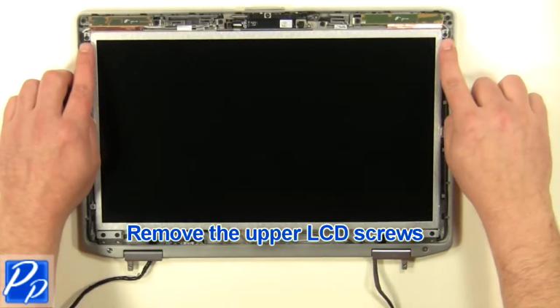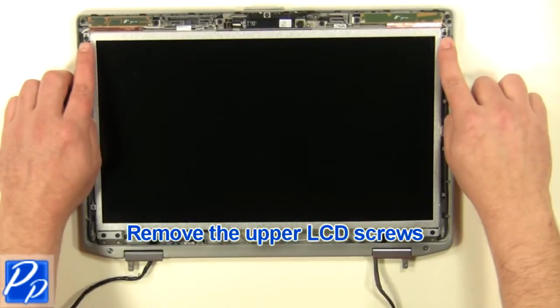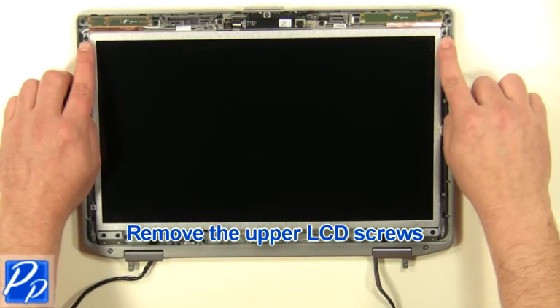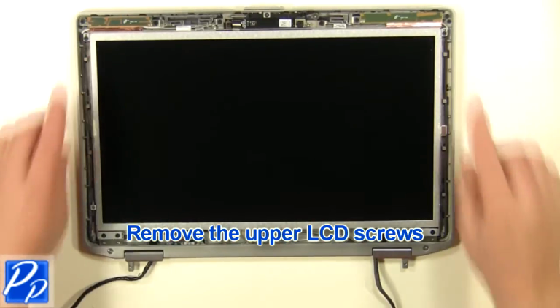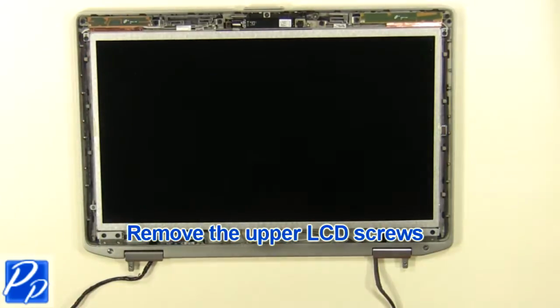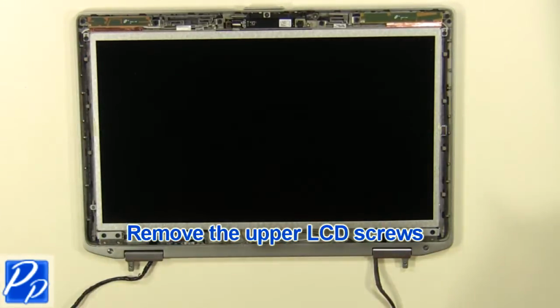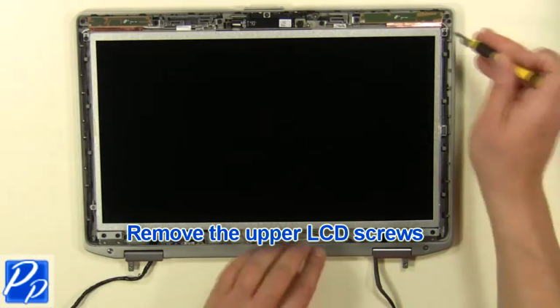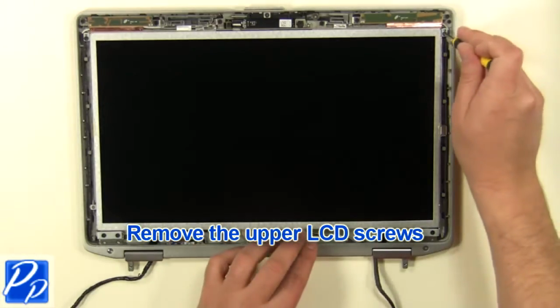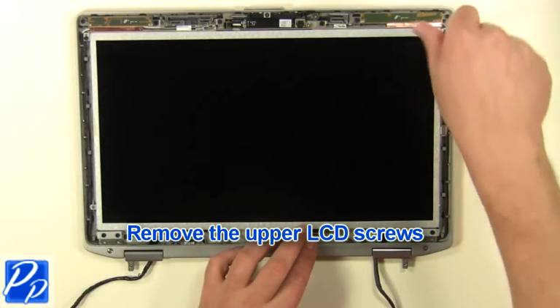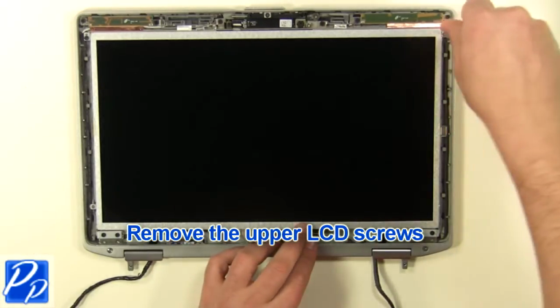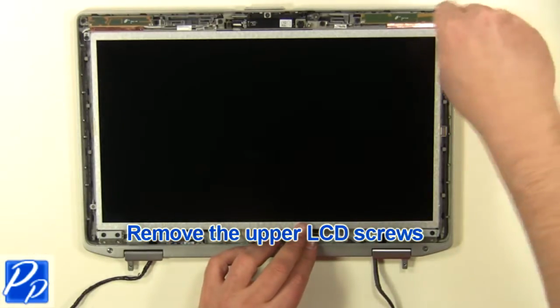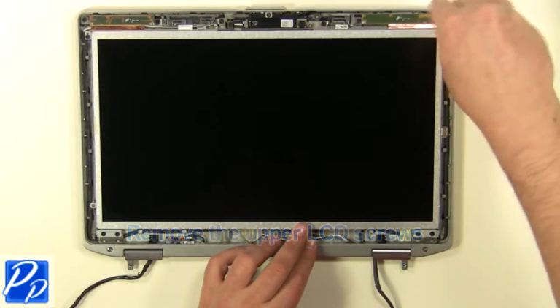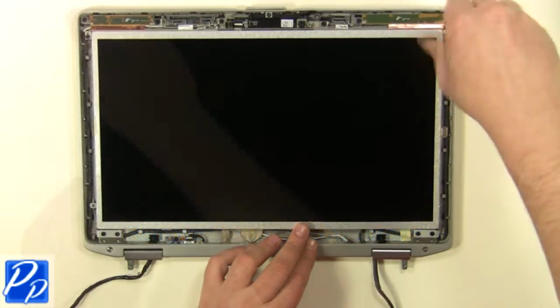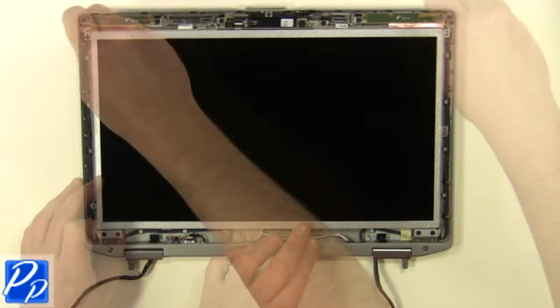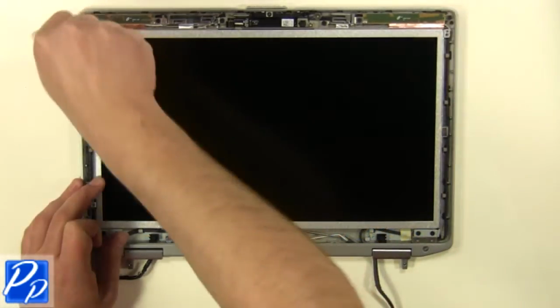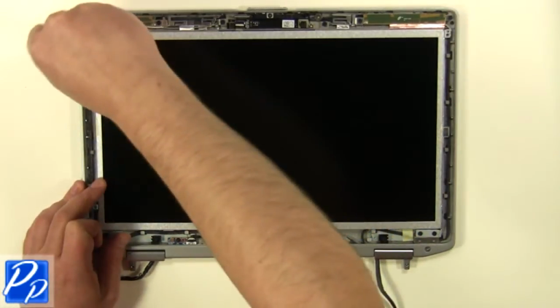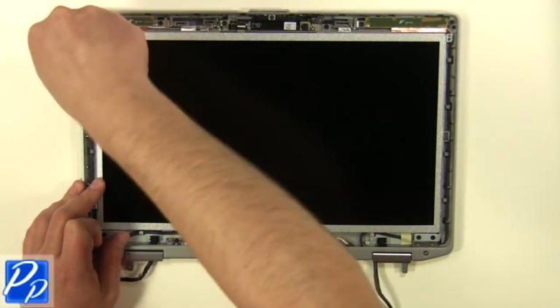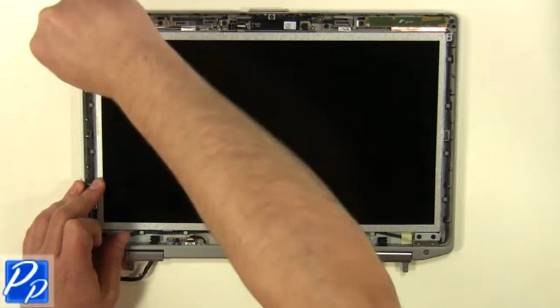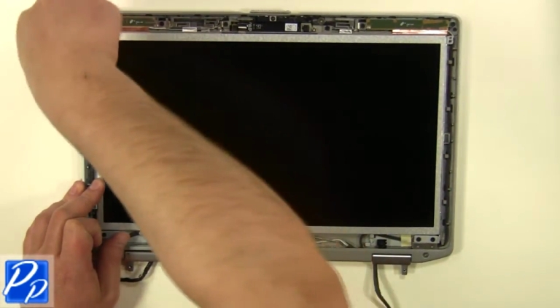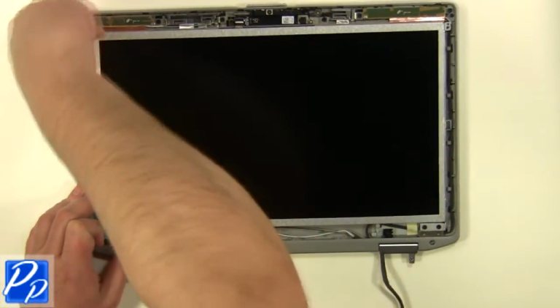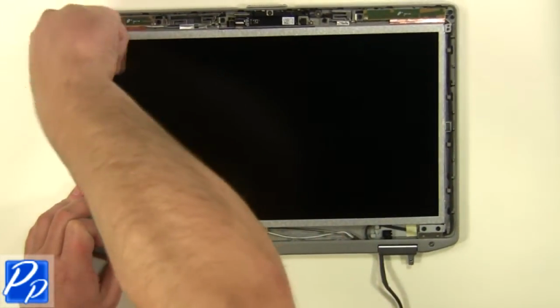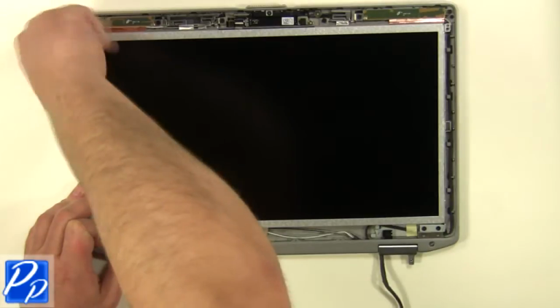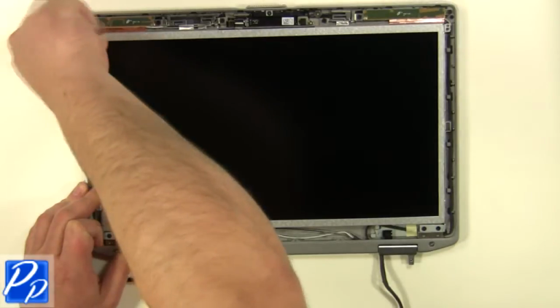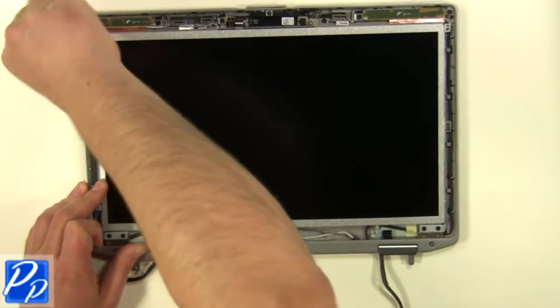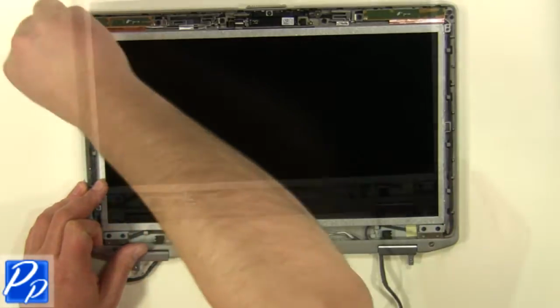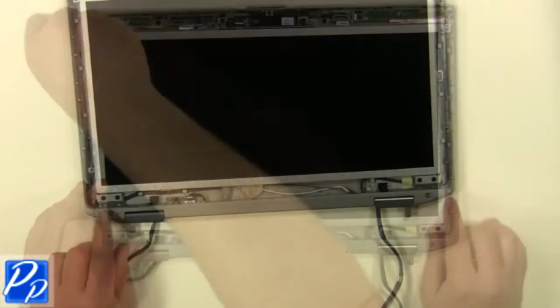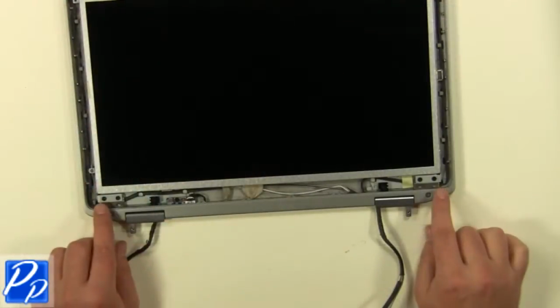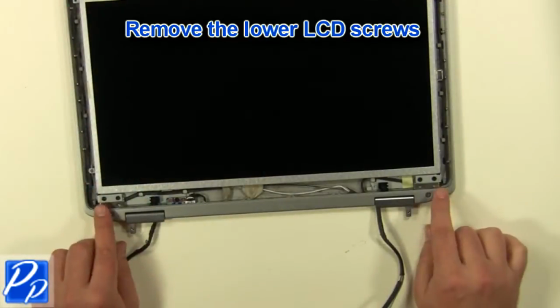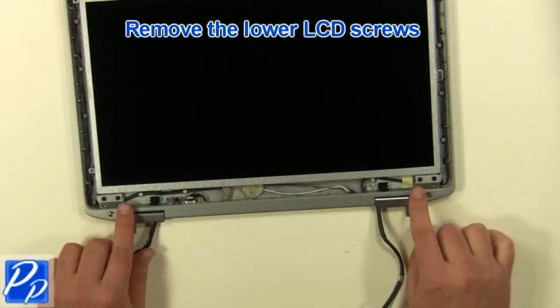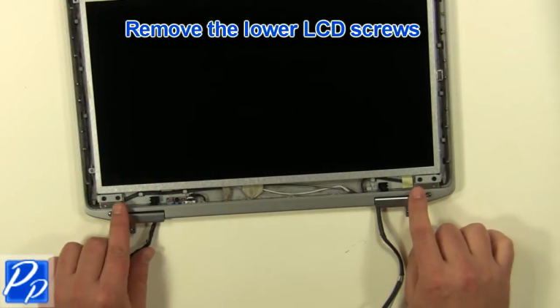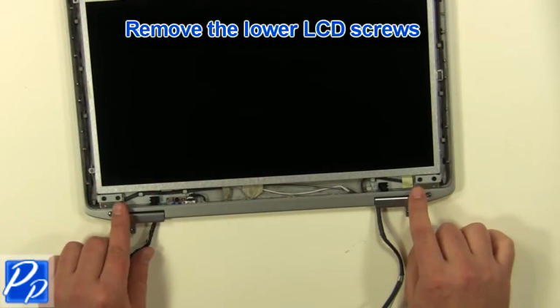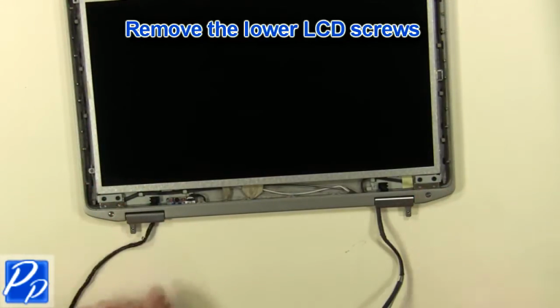Remove the upper LCD screws. Remove the lower LCD screws.